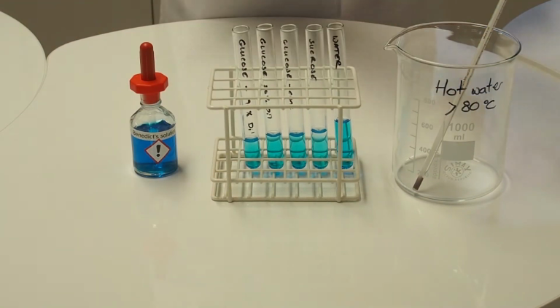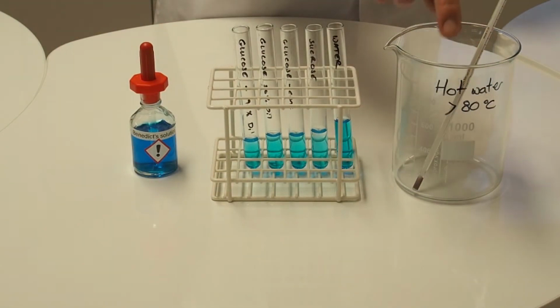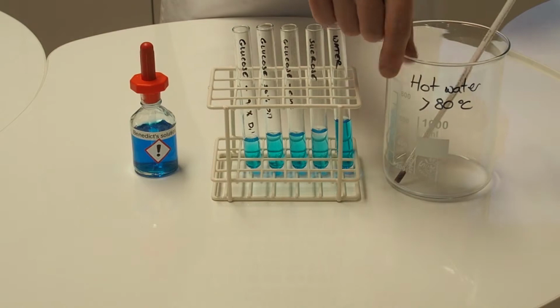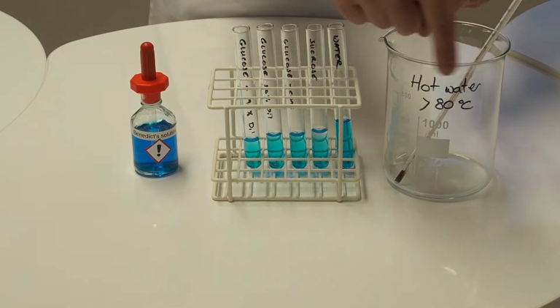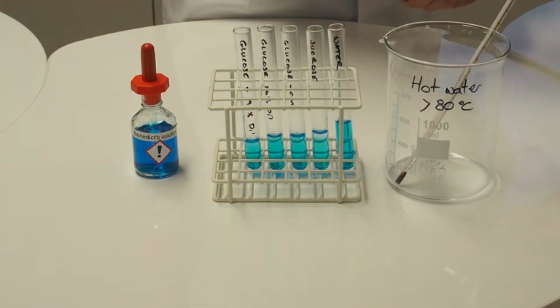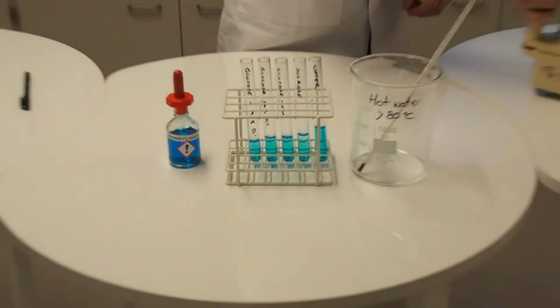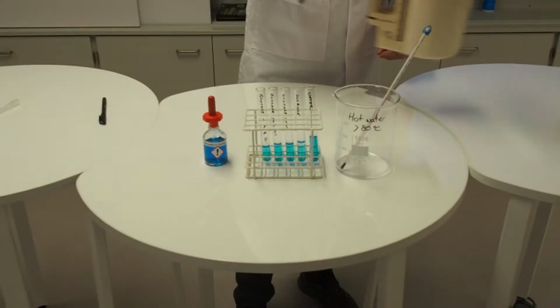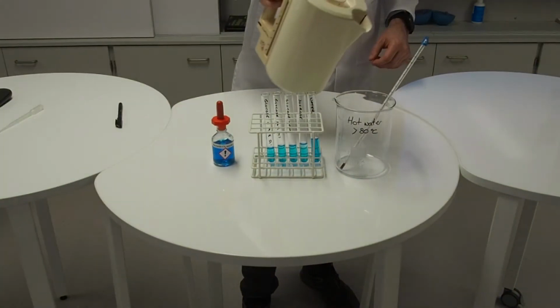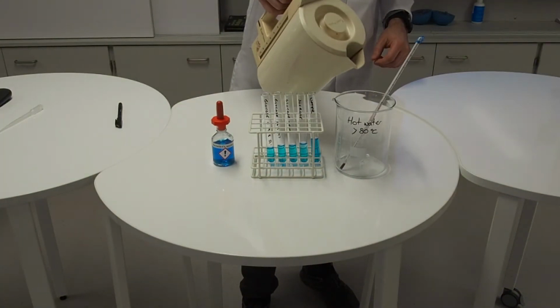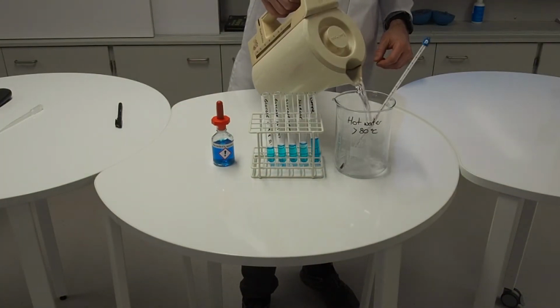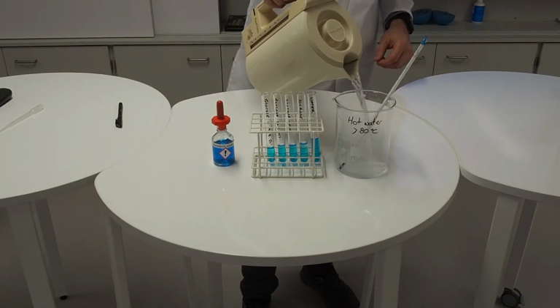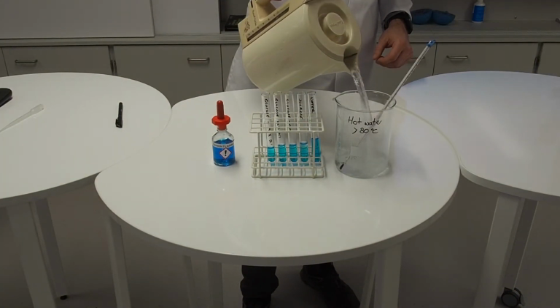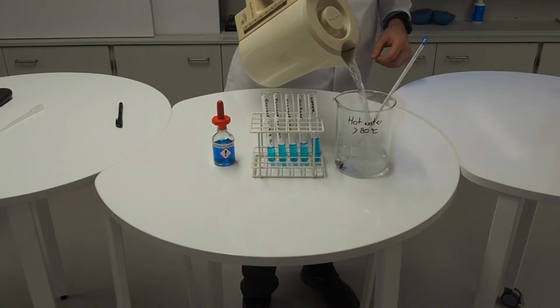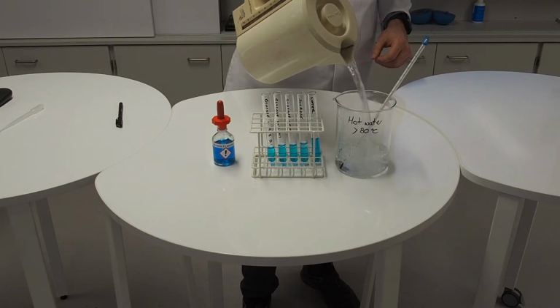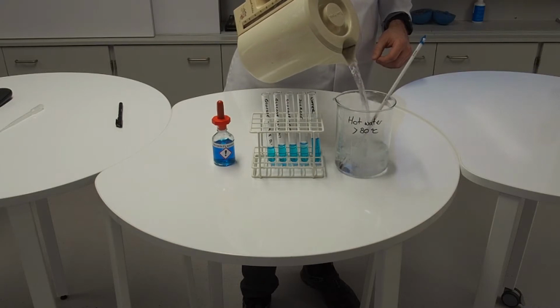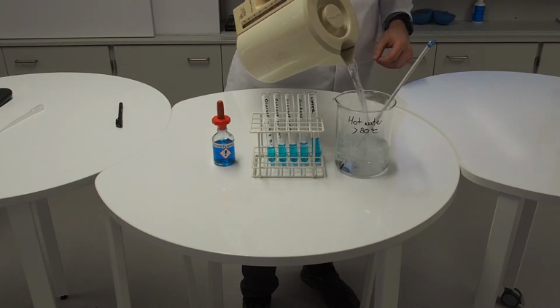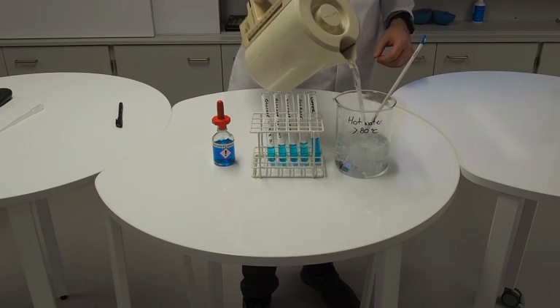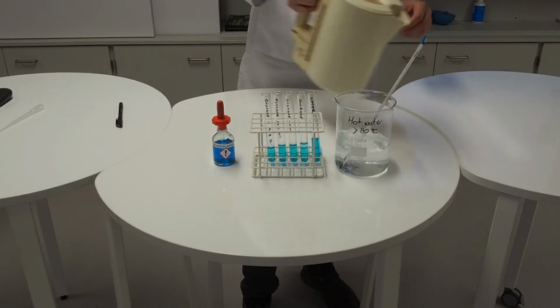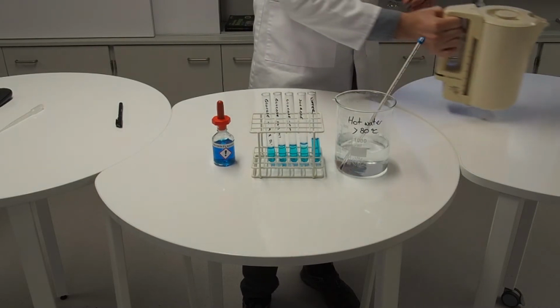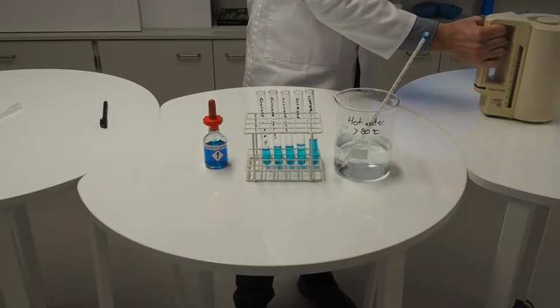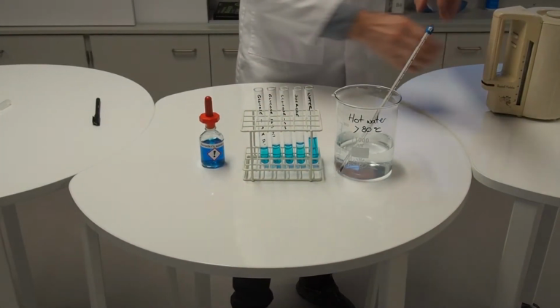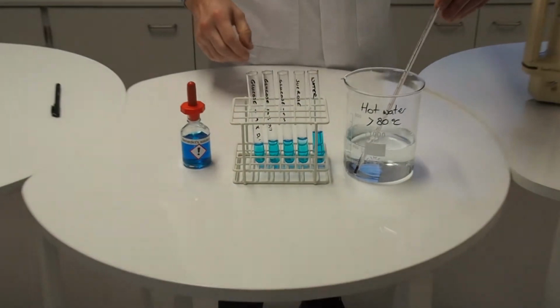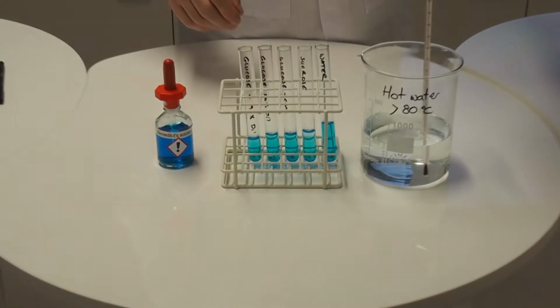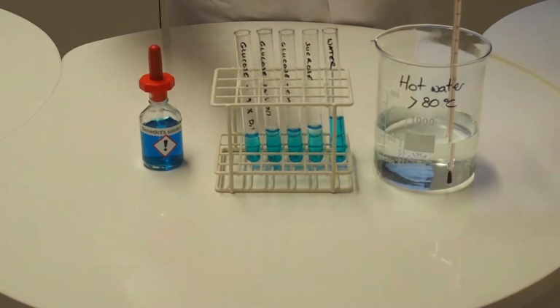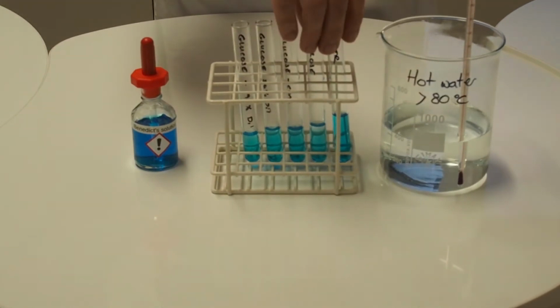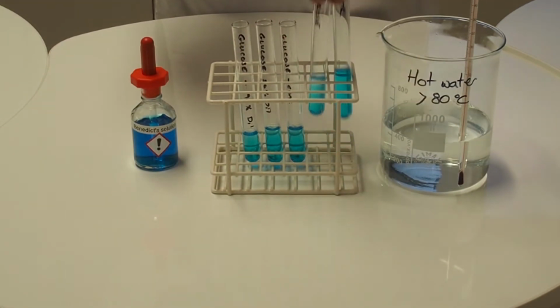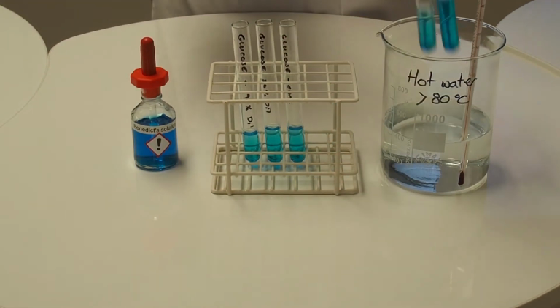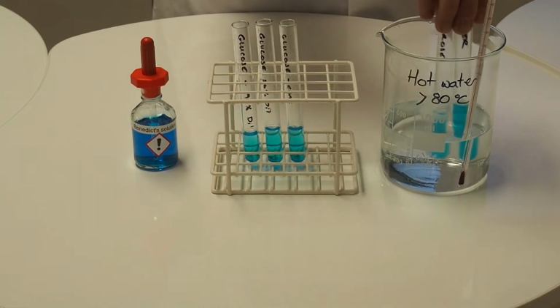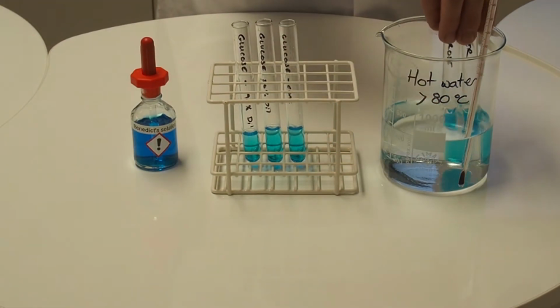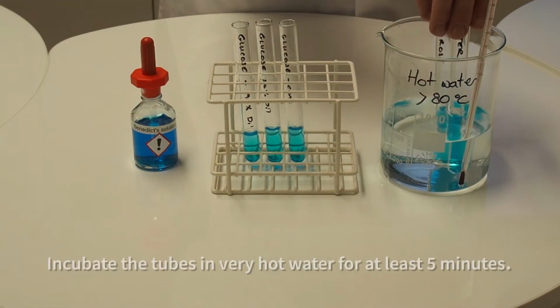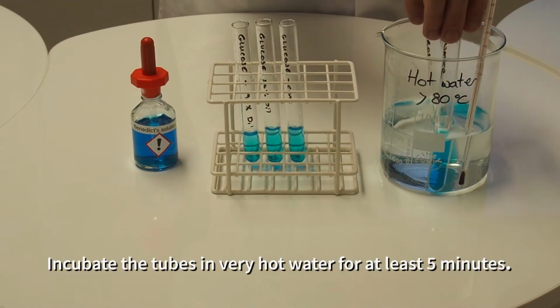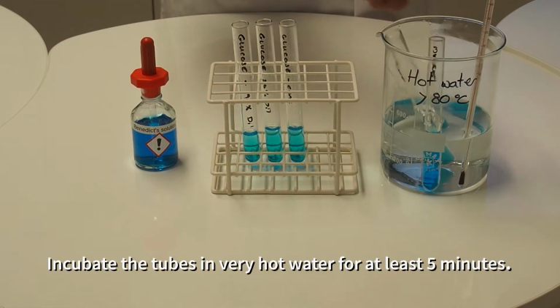In order to make the Benedict's test work, the tubes have to be incubated in very hot water. Ideally, it should be over 80 degrees C. We're just using water from a freshly boiled kettle here, and the tubes will stand in there for in the region of five minutes.